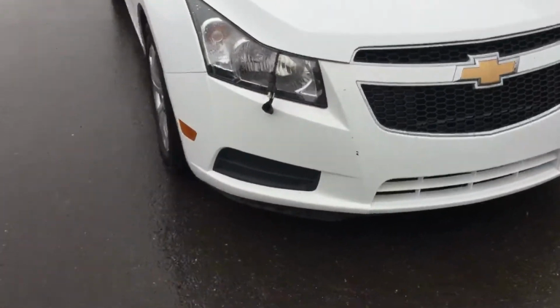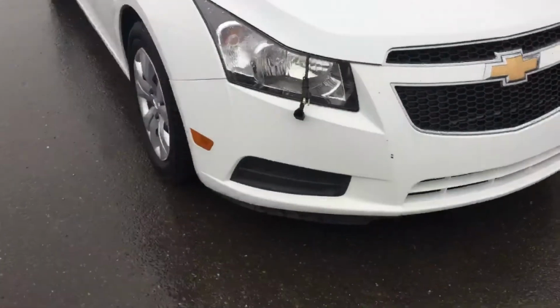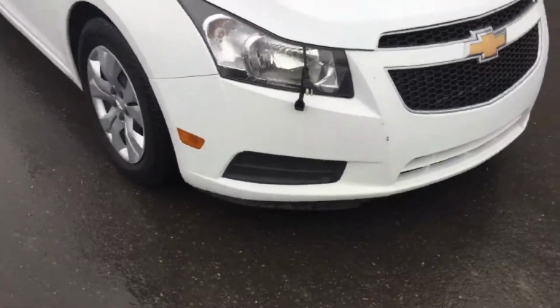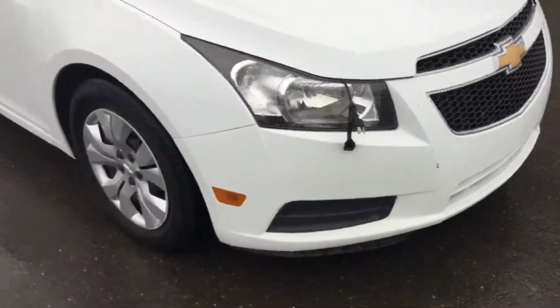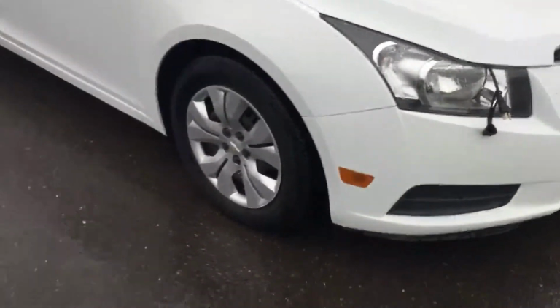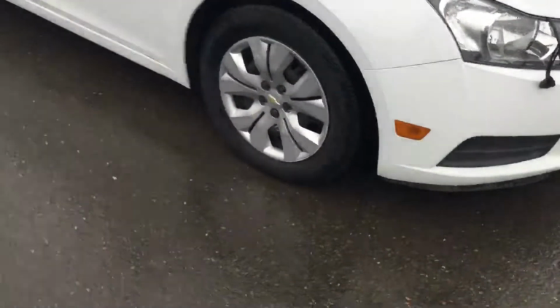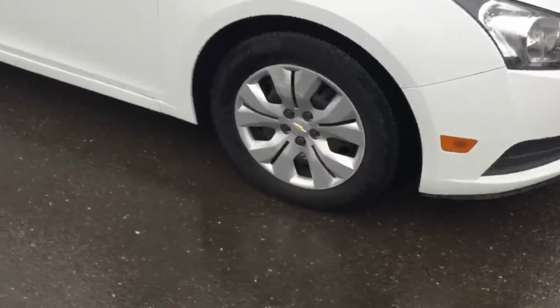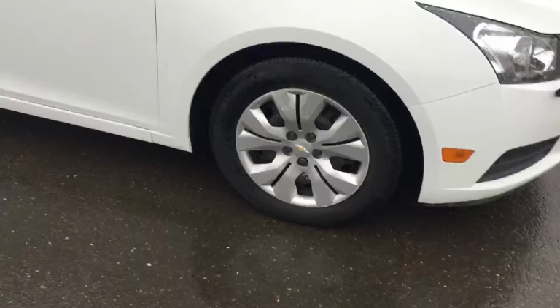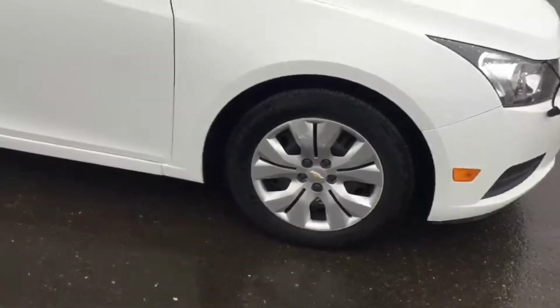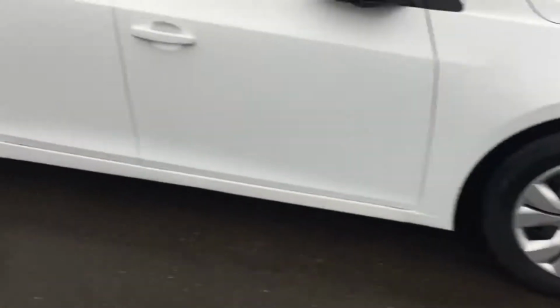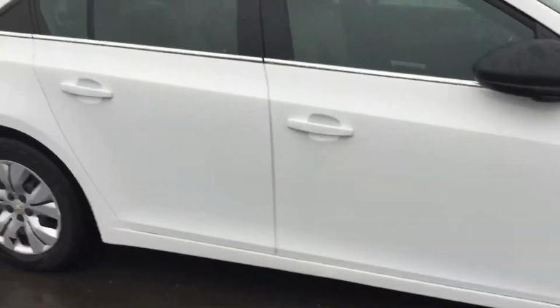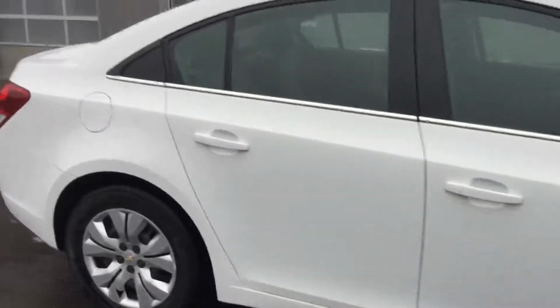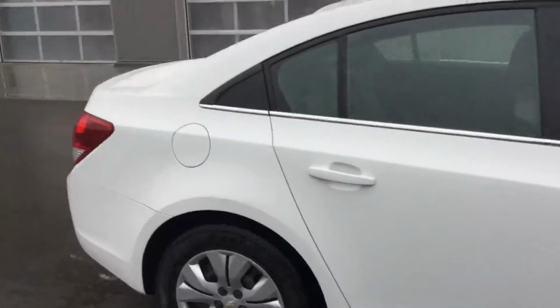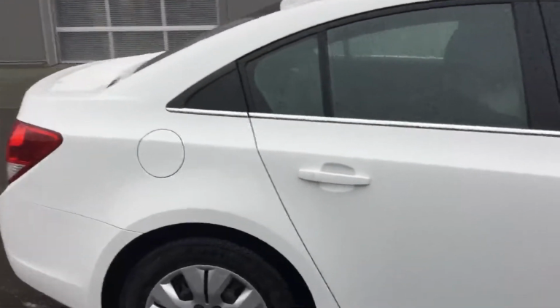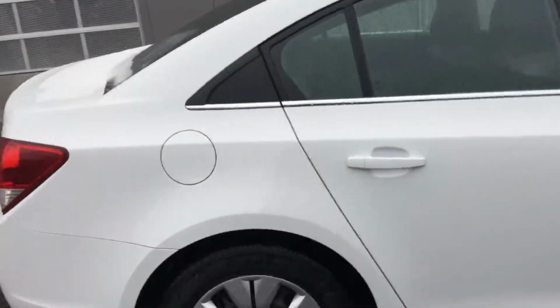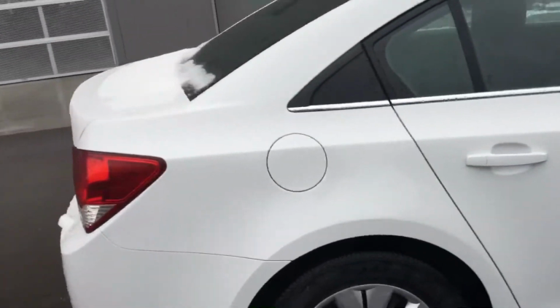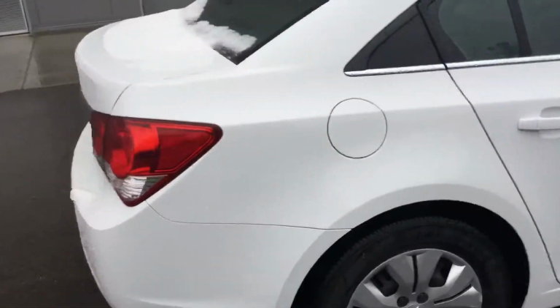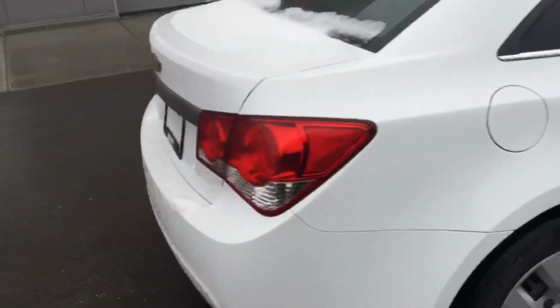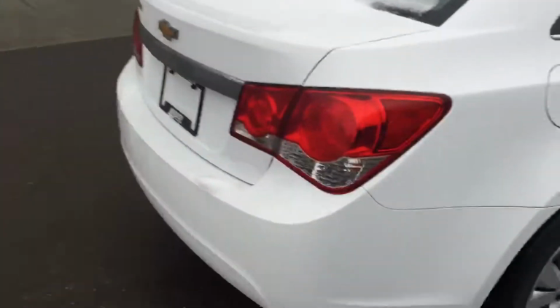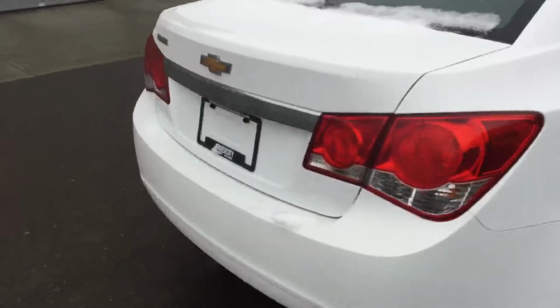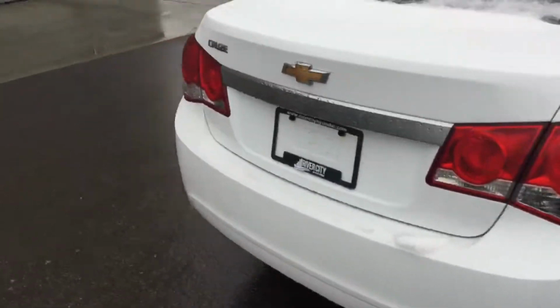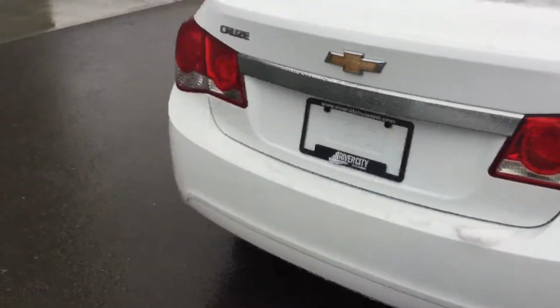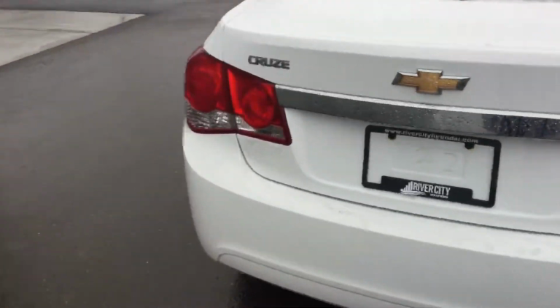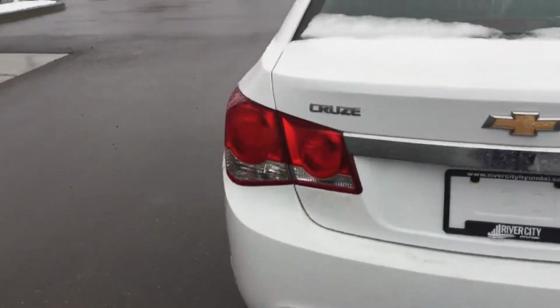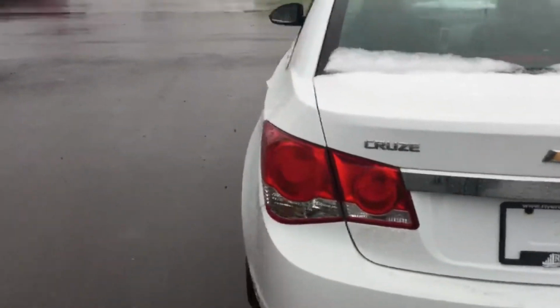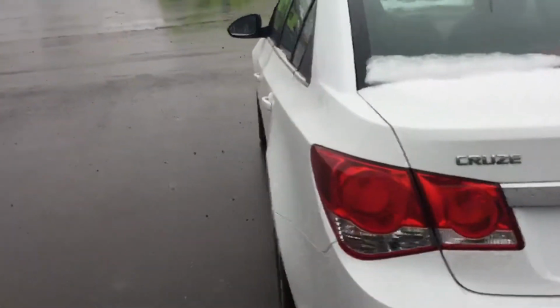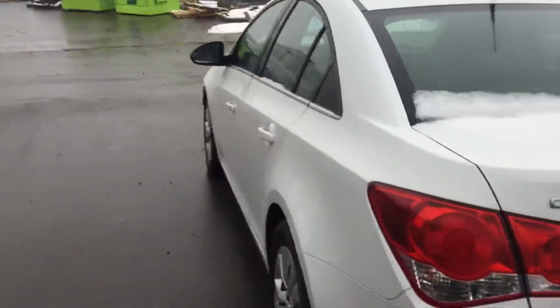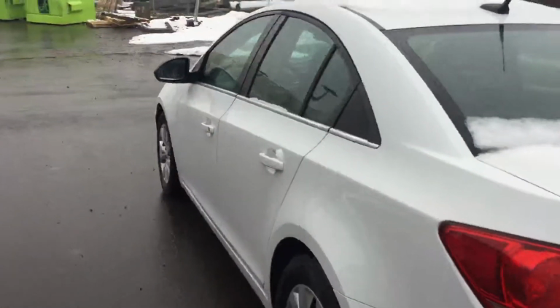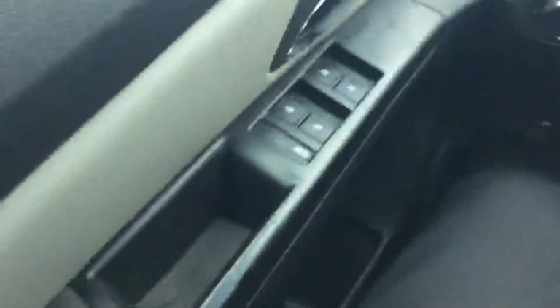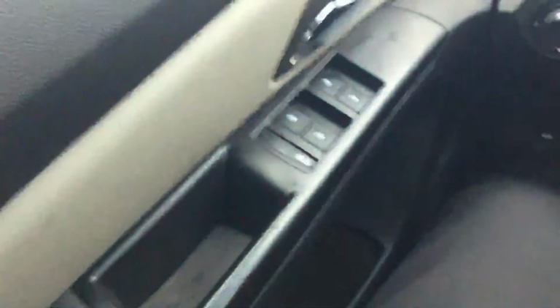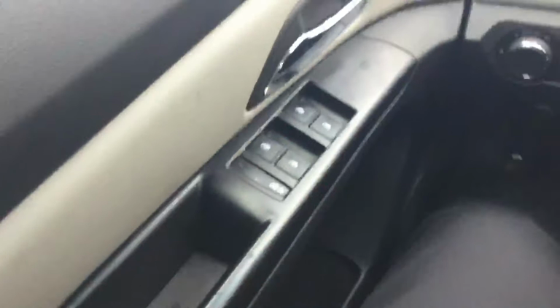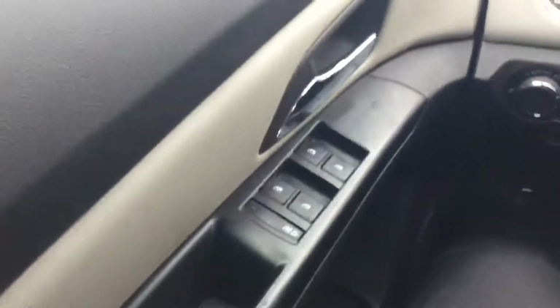It's got the block heater cord right by the headlight, nice hubcaps, really nice shape. Let's check out the inside.